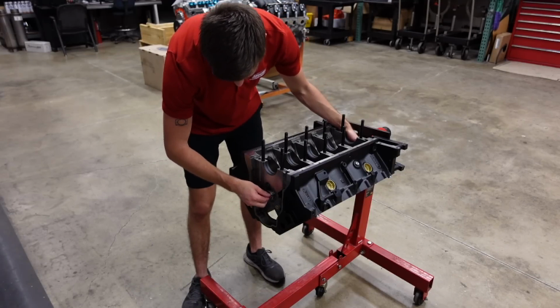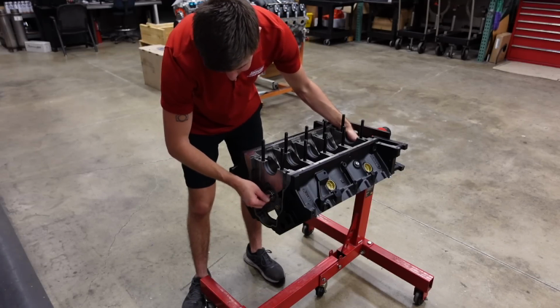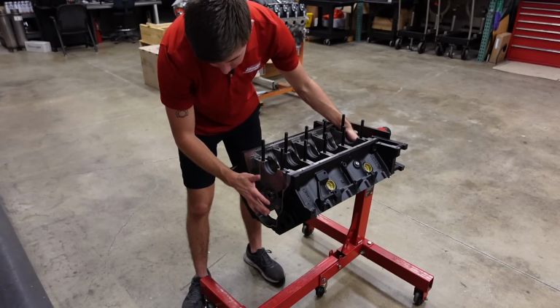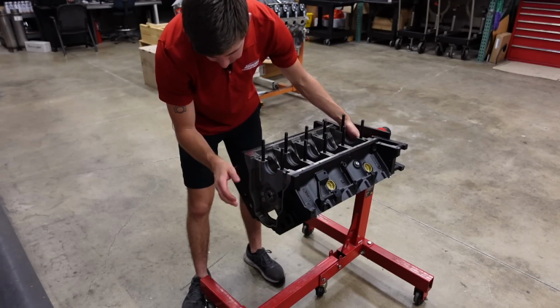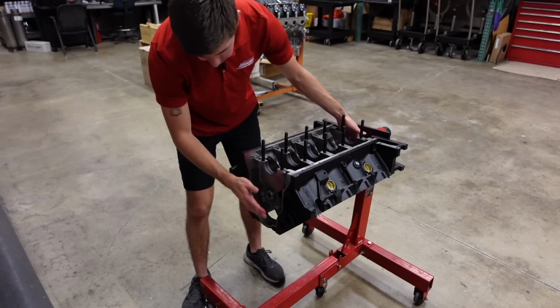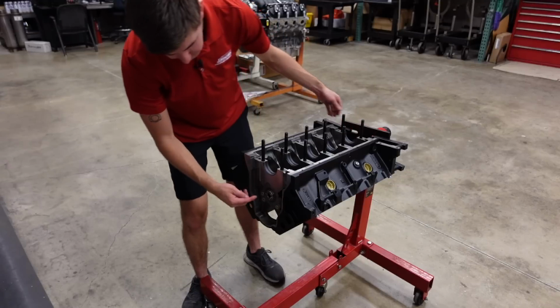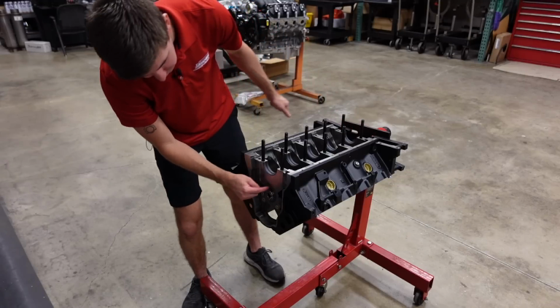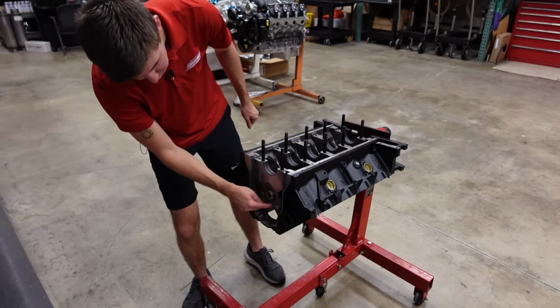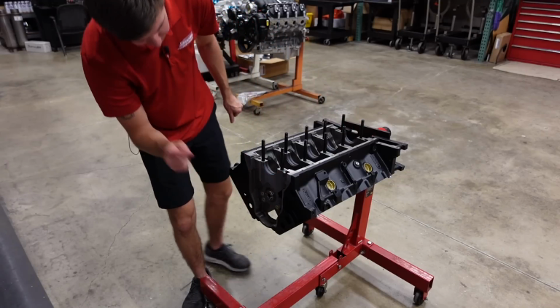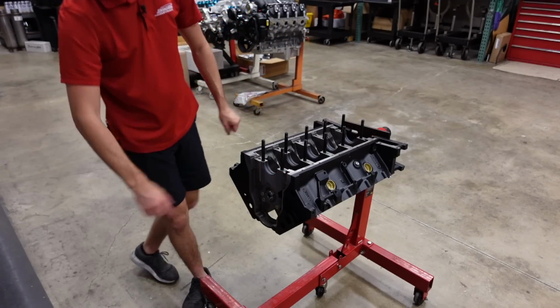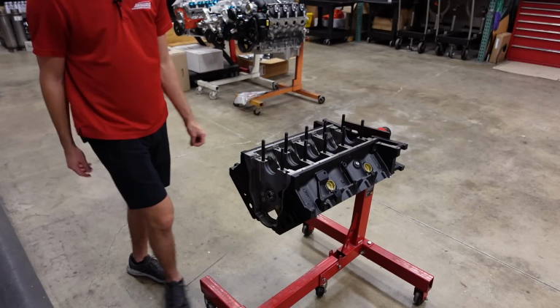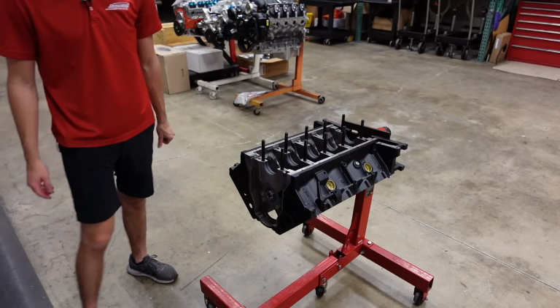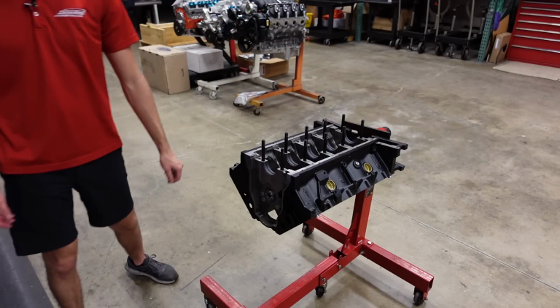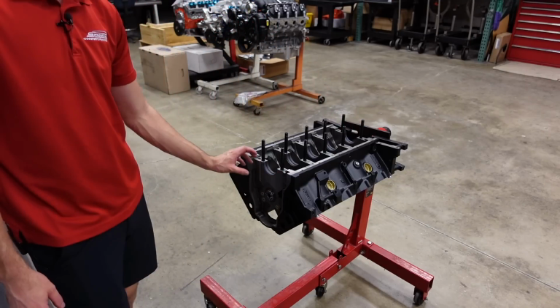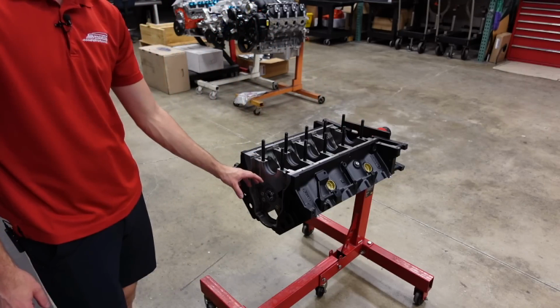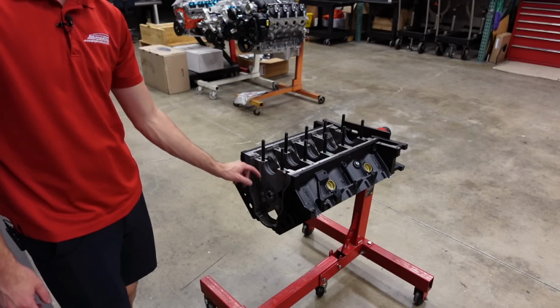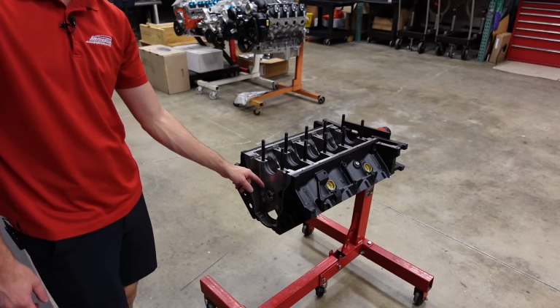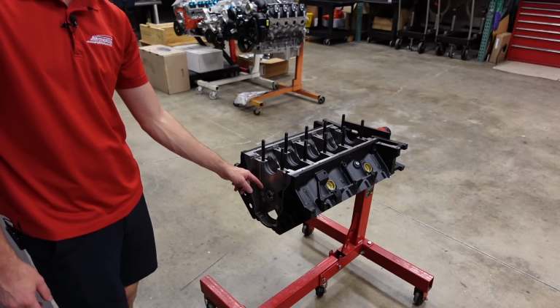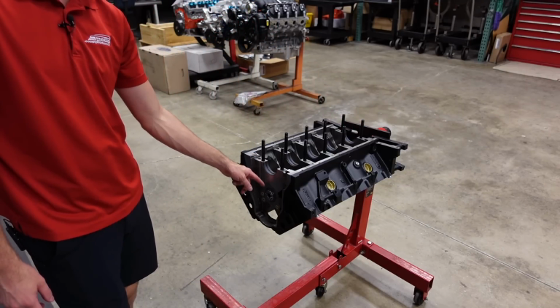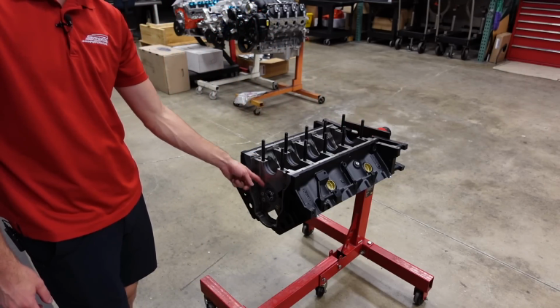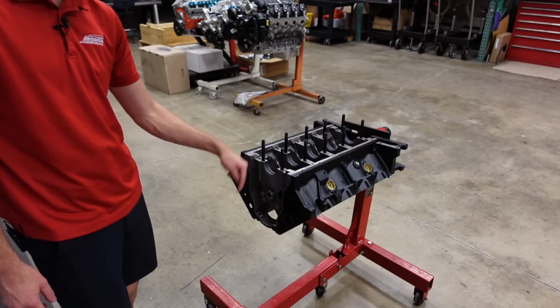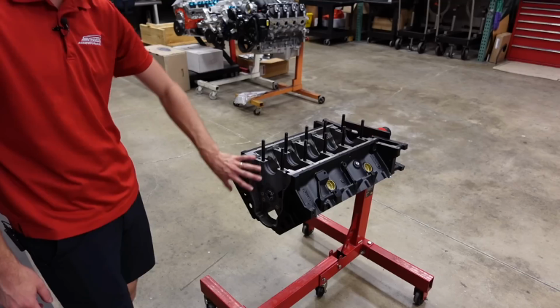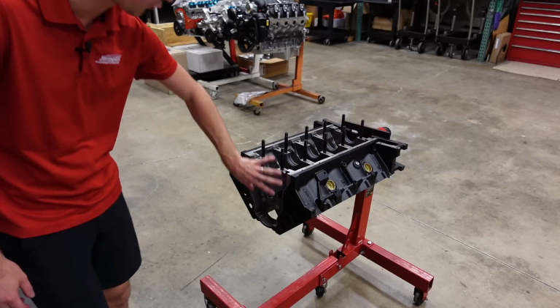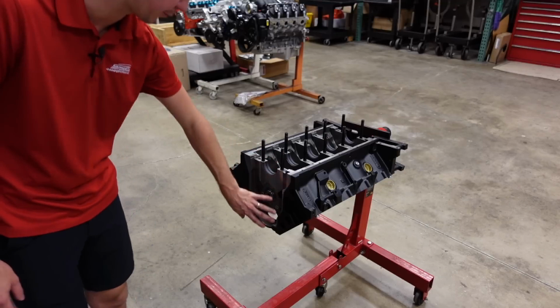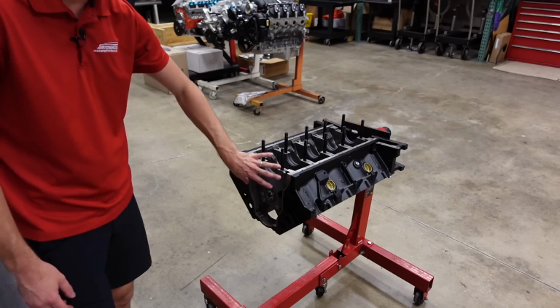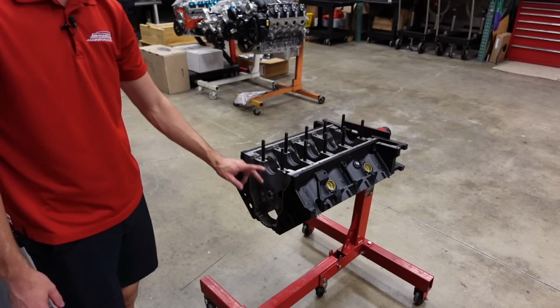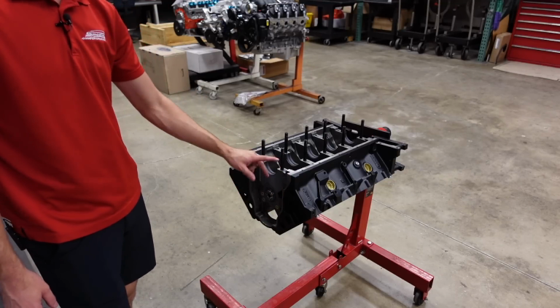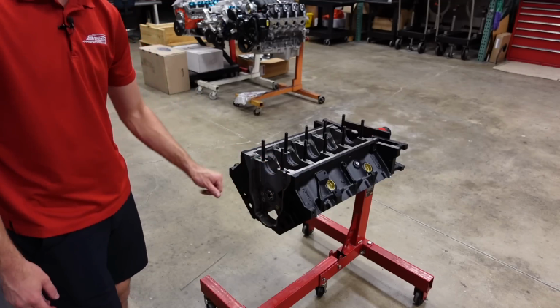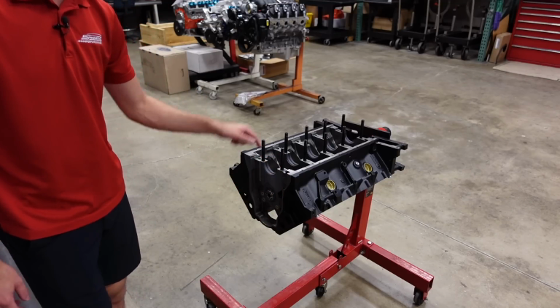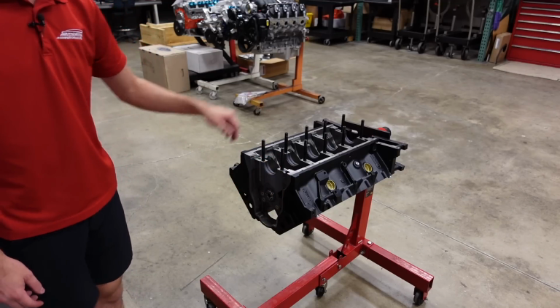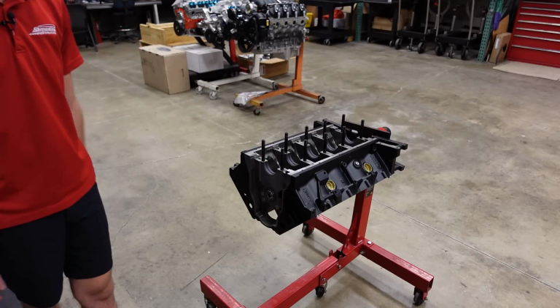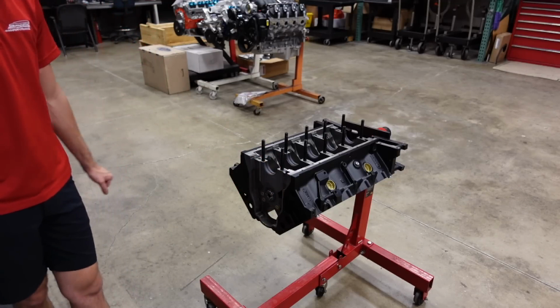Because it's going to run a belt drive, there is no thrust plate for me to install. The bearings that retain the camshaft in place are built into the belt drive plate, and I'll show you that once we get the crankshaft installed.